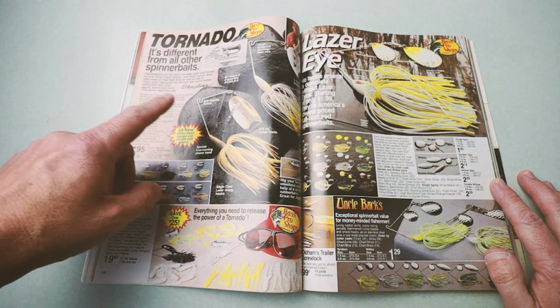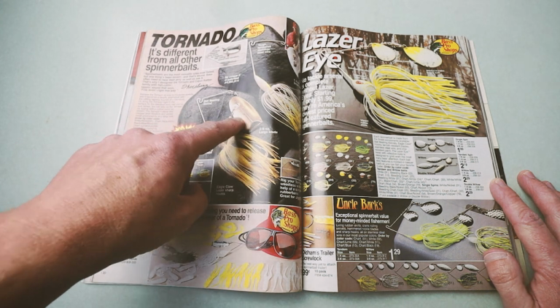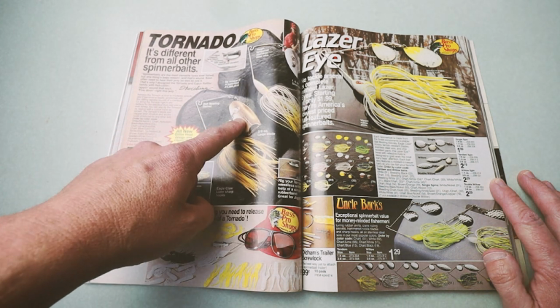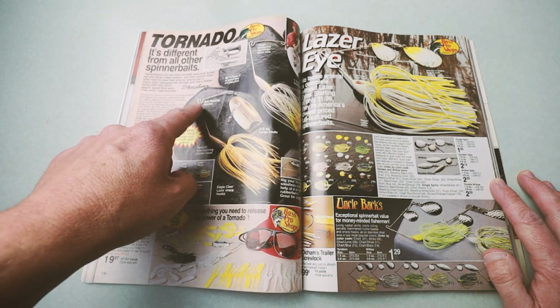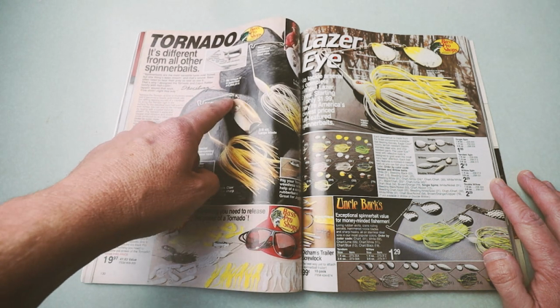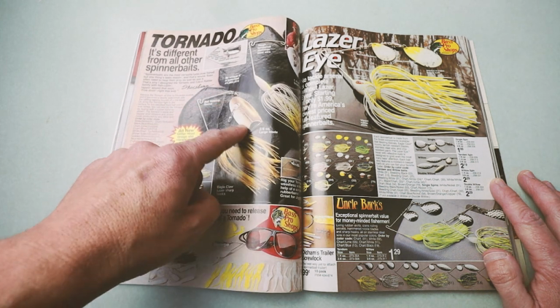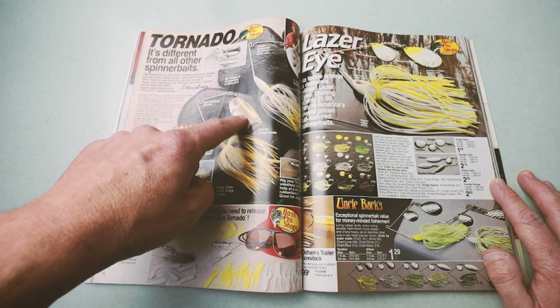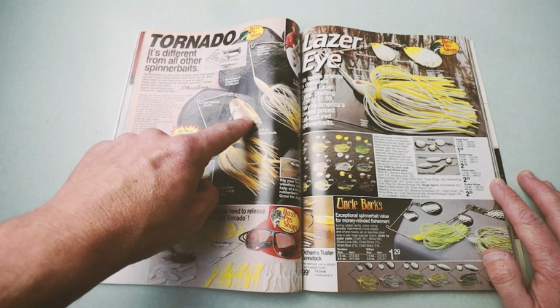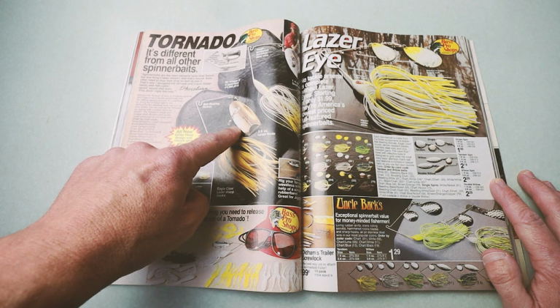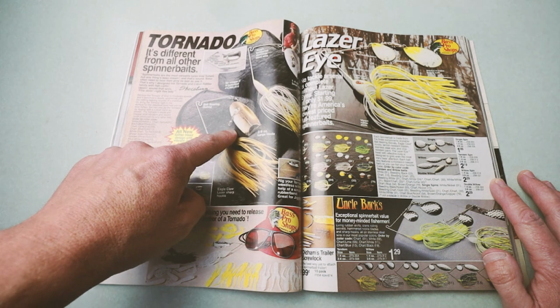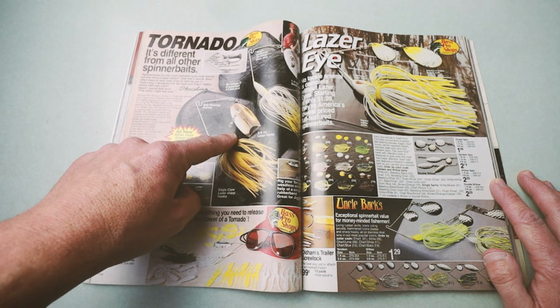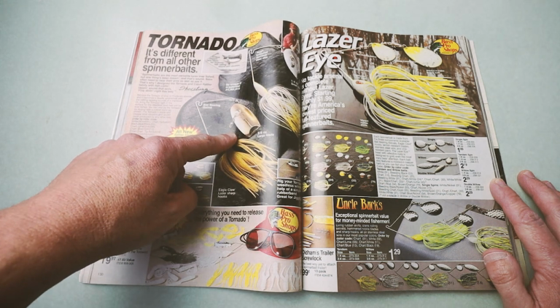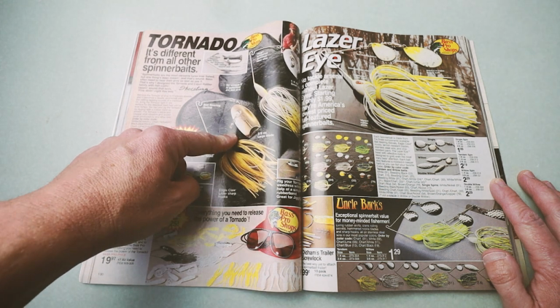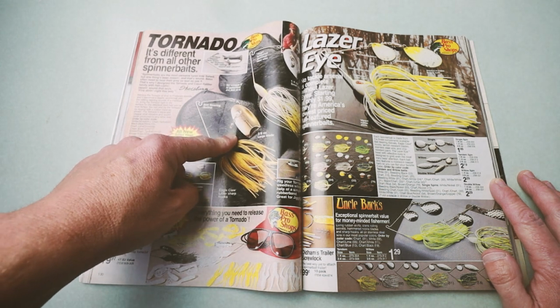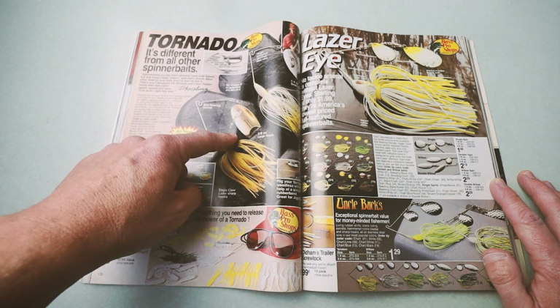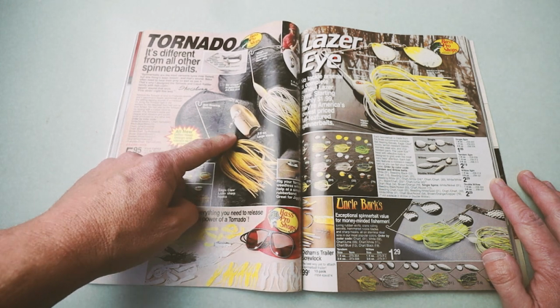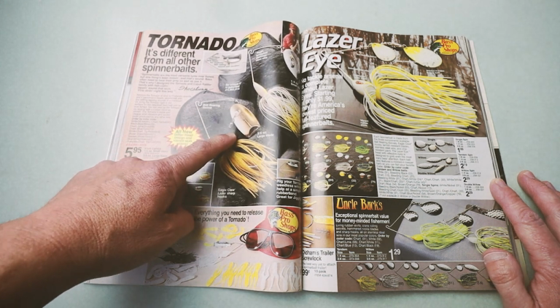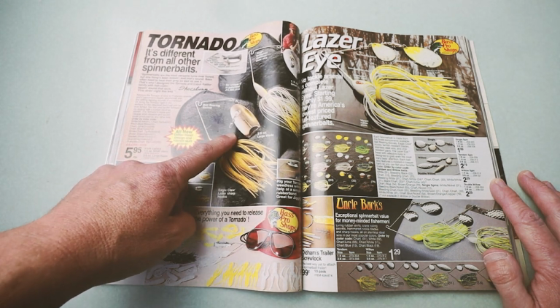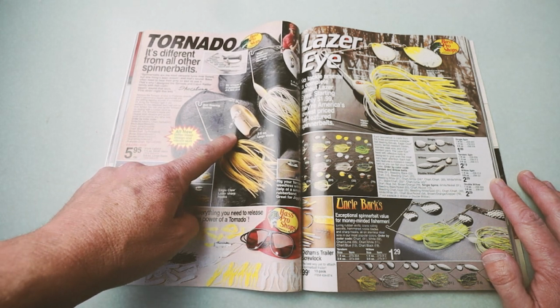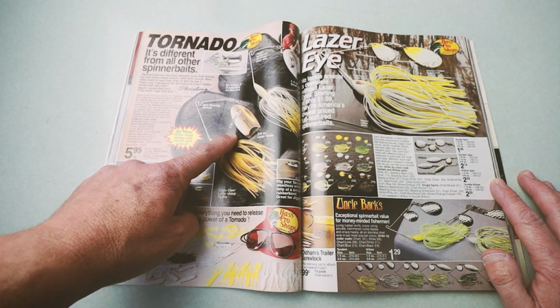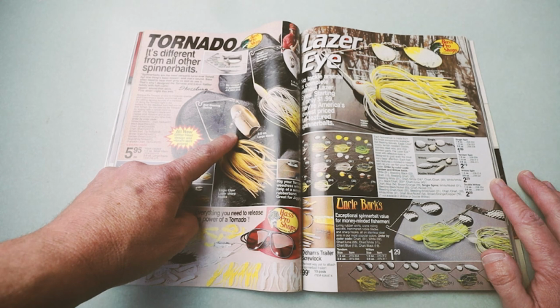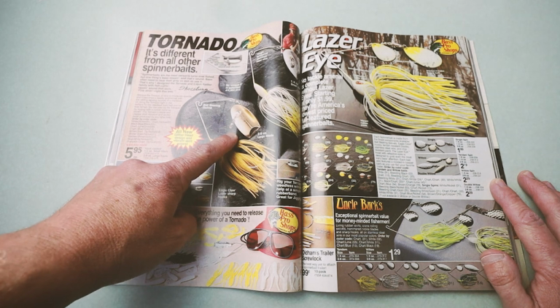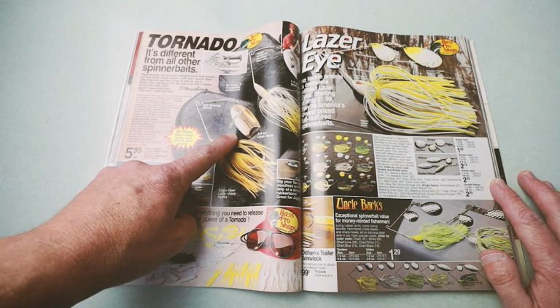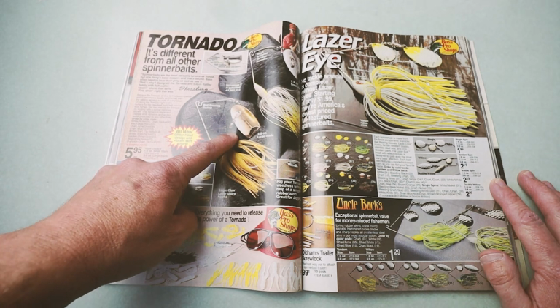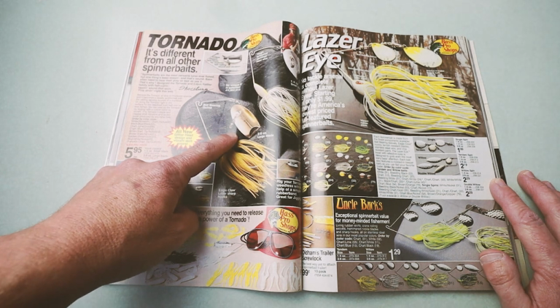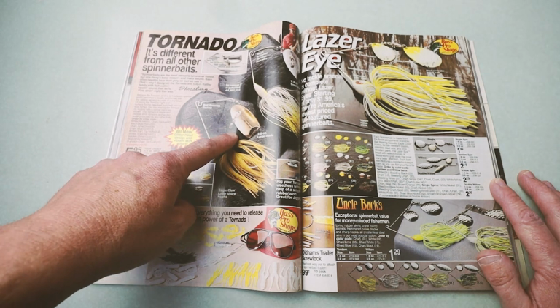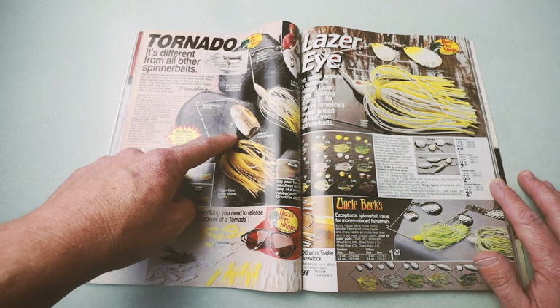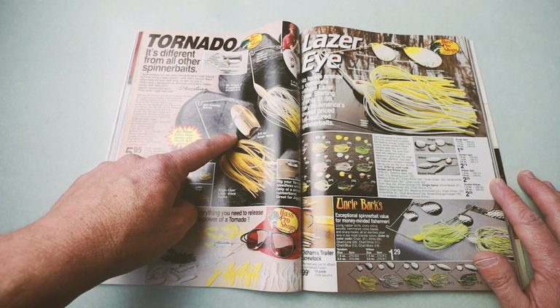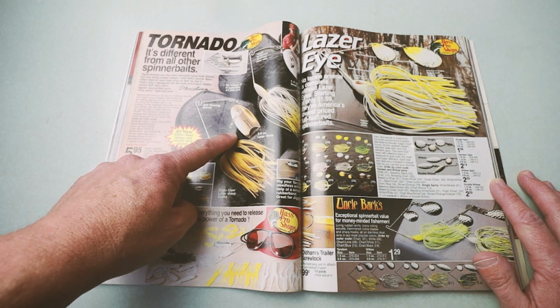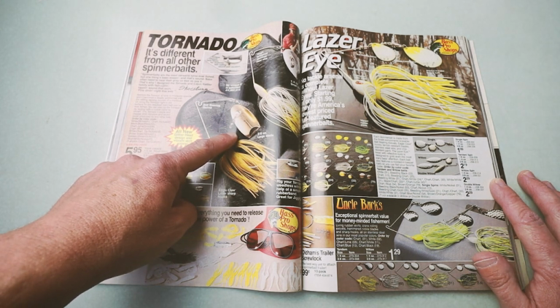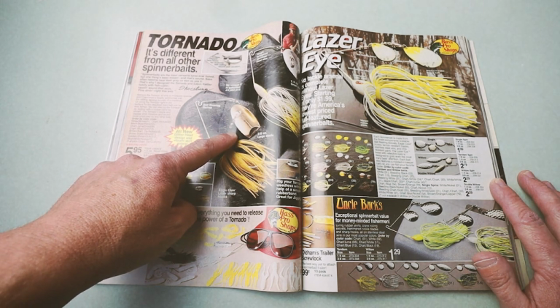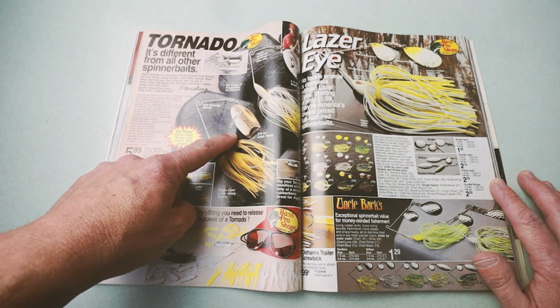It is basically a hybrid — a short-arm spinnerbait with a hybrid blade that can do a couple different things depending upon the retrieve. It can fish like a standard spinnerbait, or if you speed it up, it can actually flop around — sort of a buzzbait action.